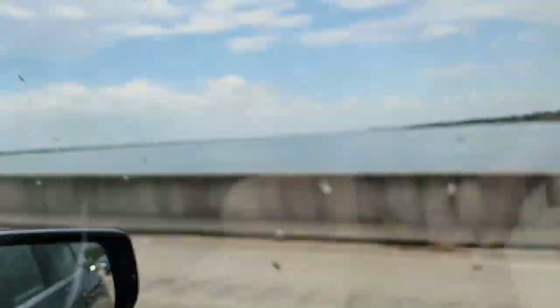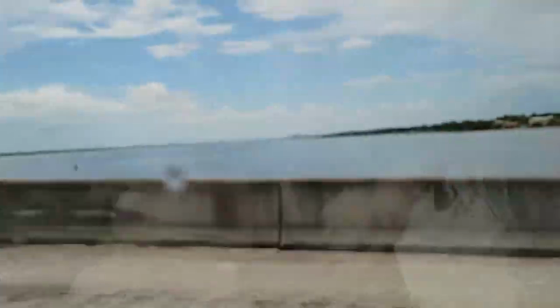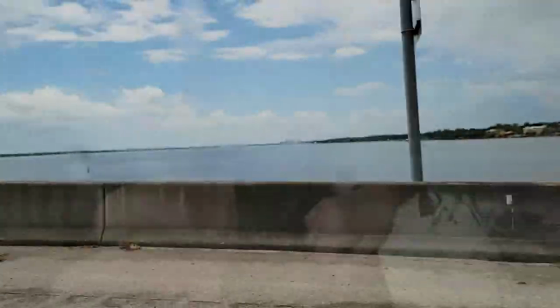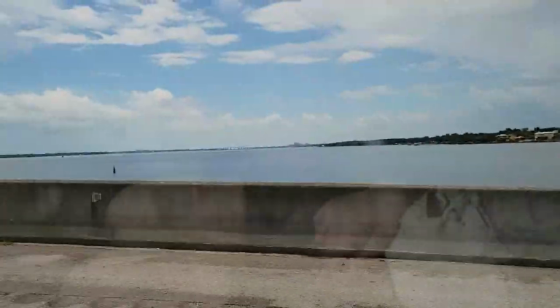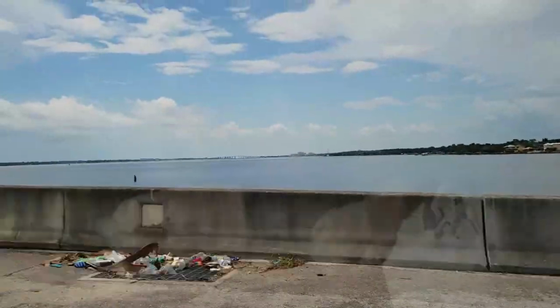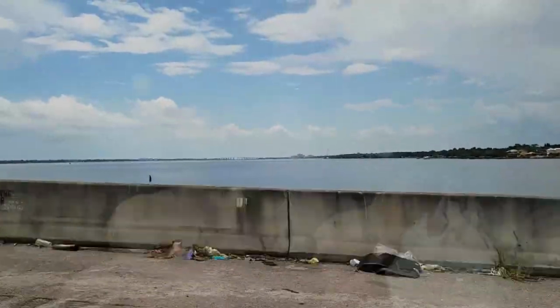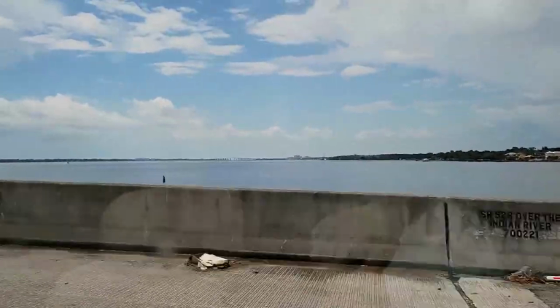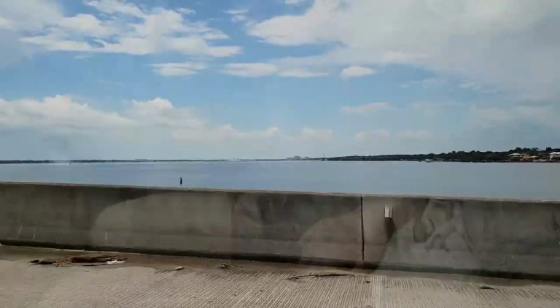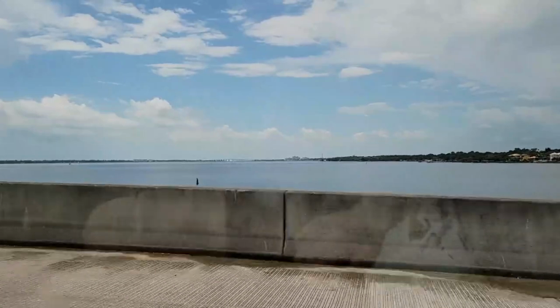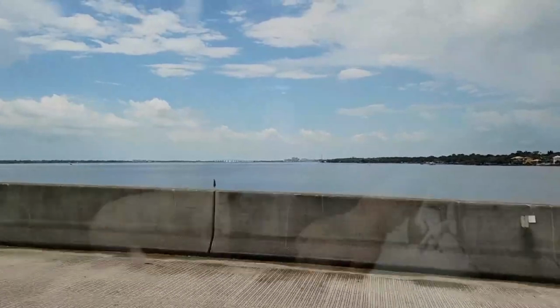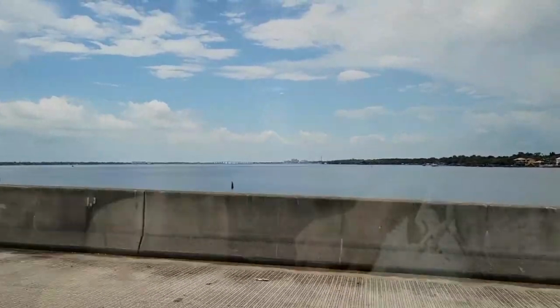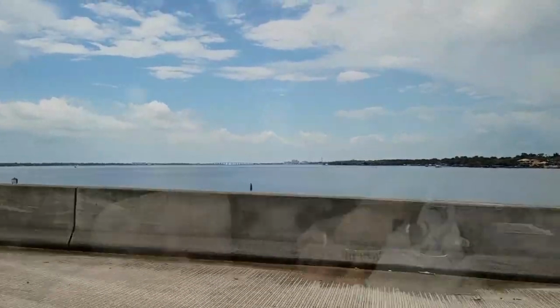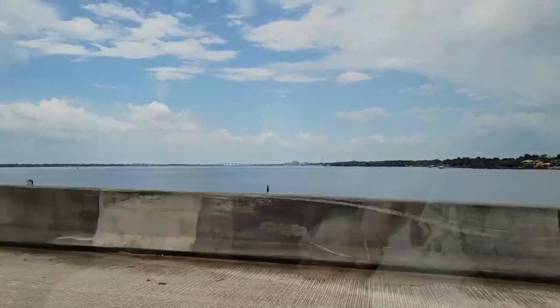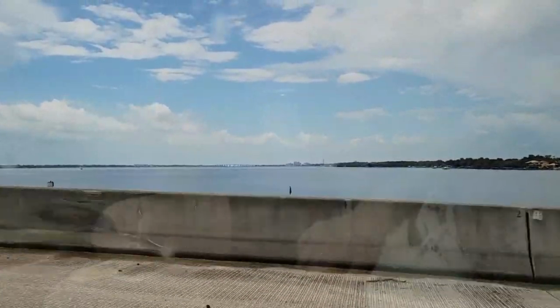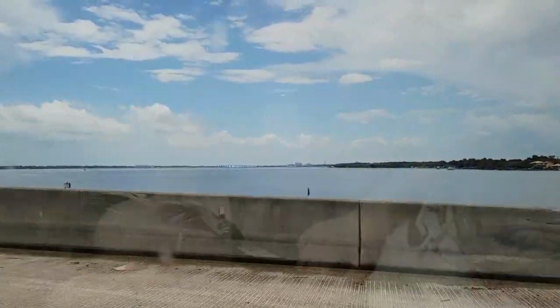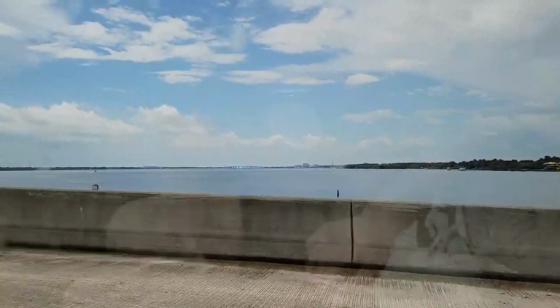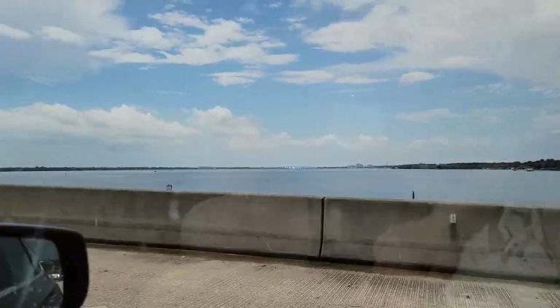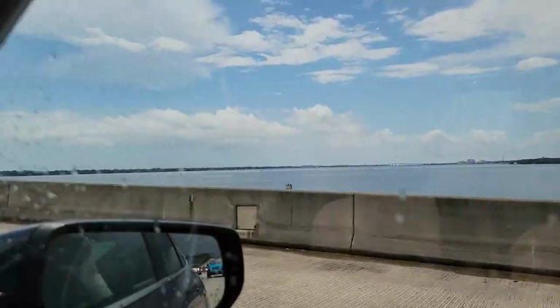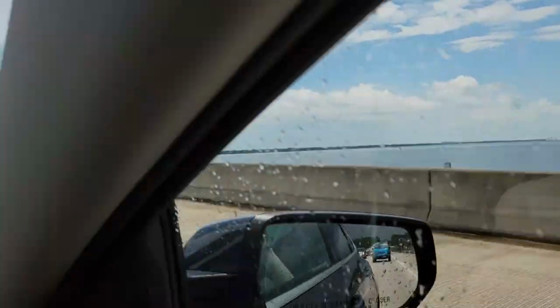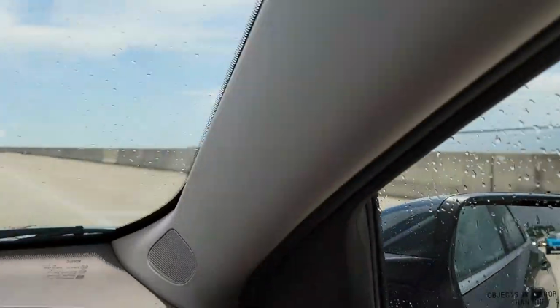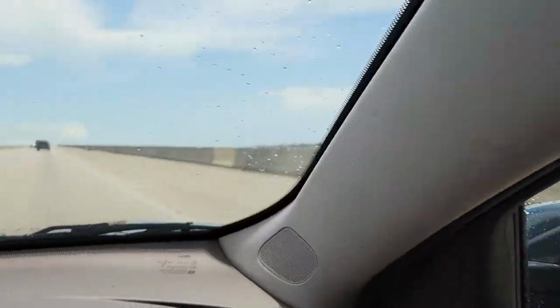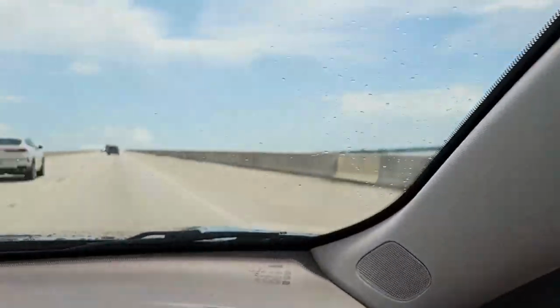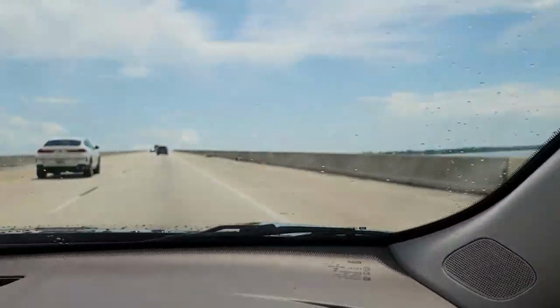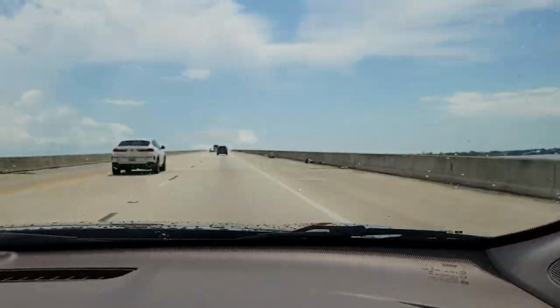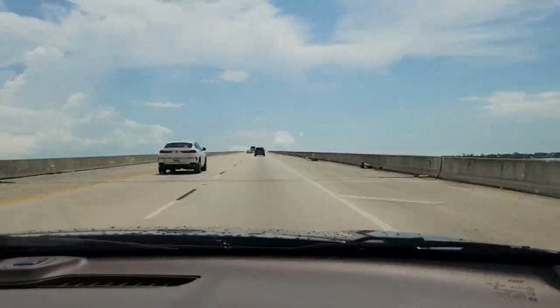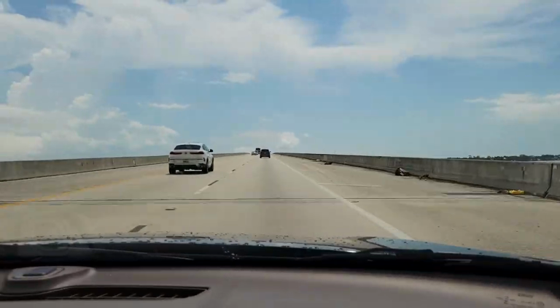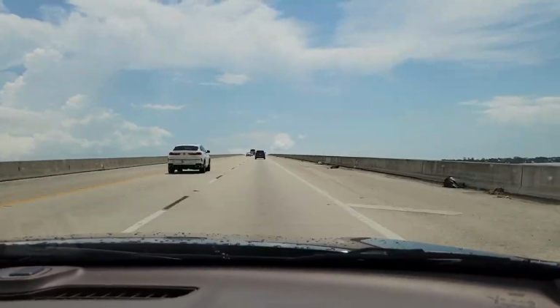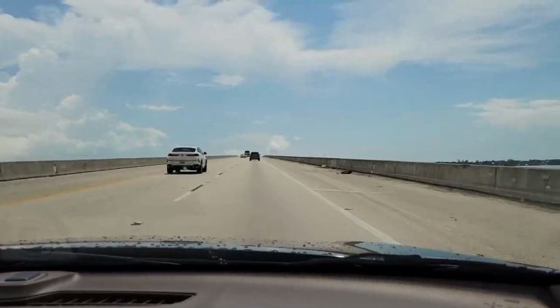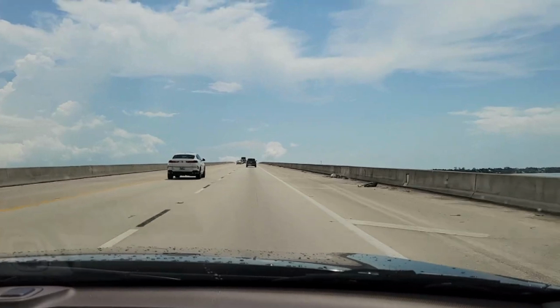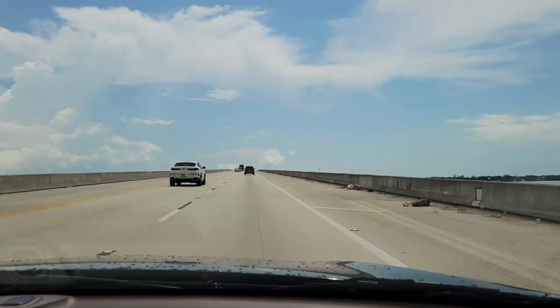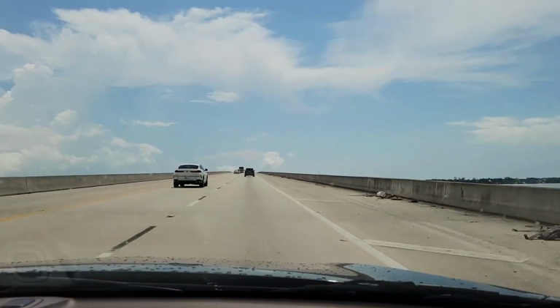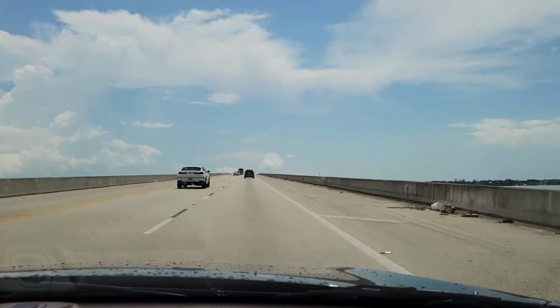There's a big bridge over there. I don't know if you can see it — that's just like what we're on. We're on the exact same thing. We're going into the sky.